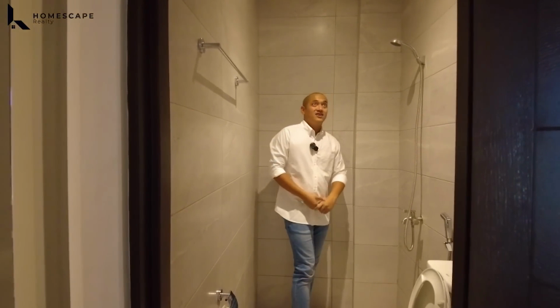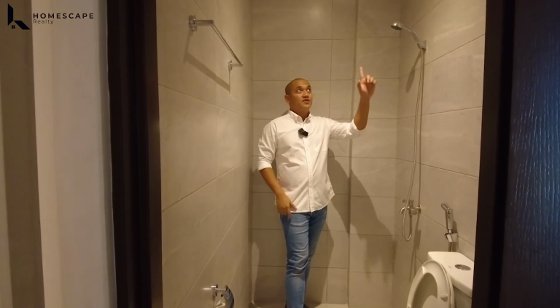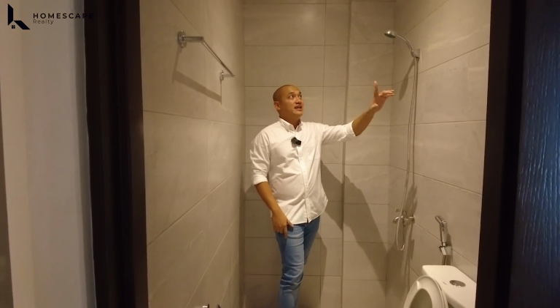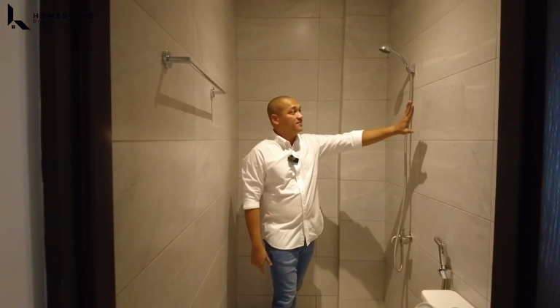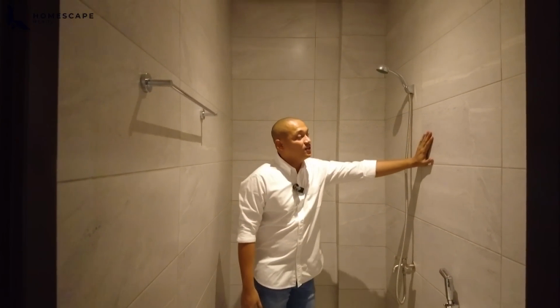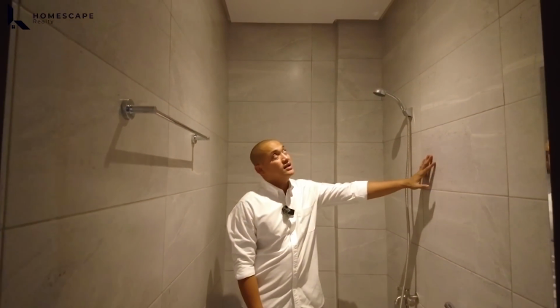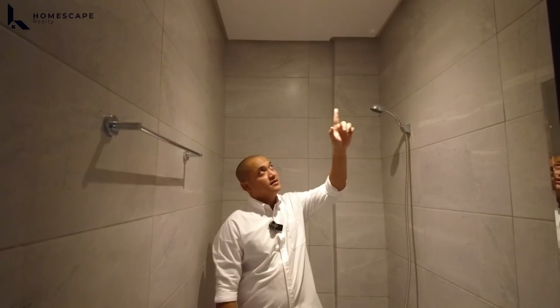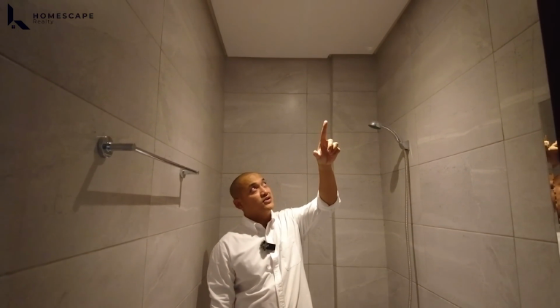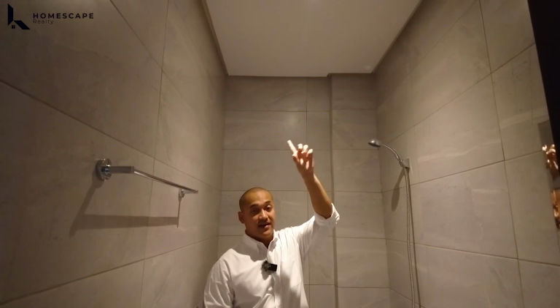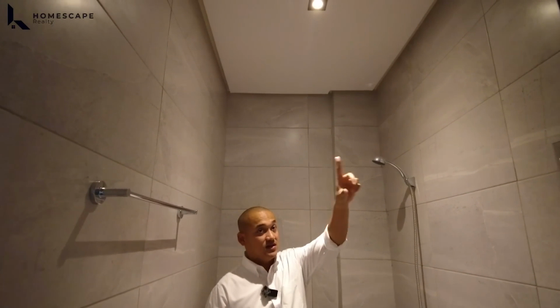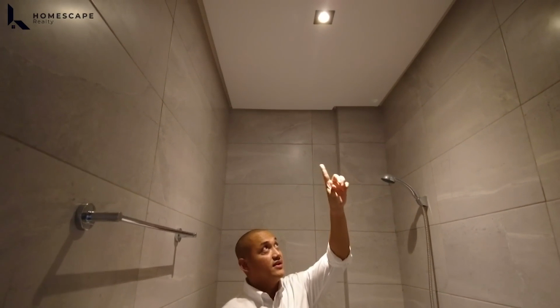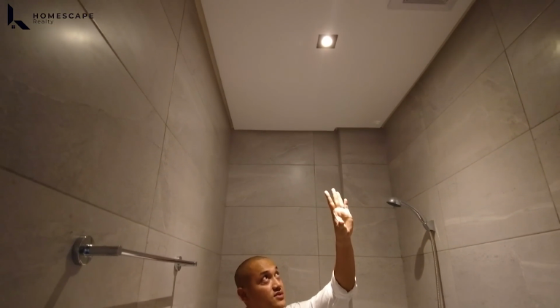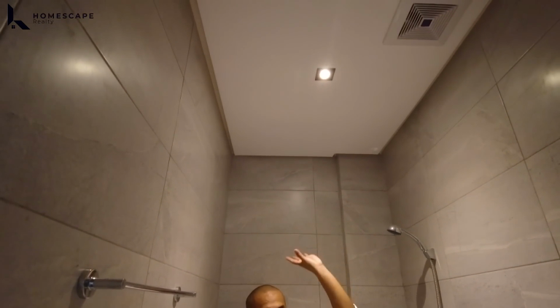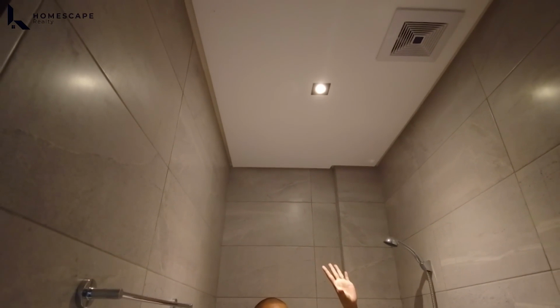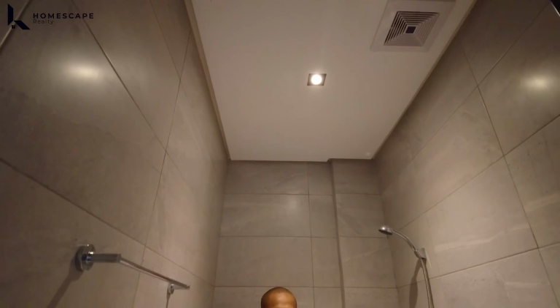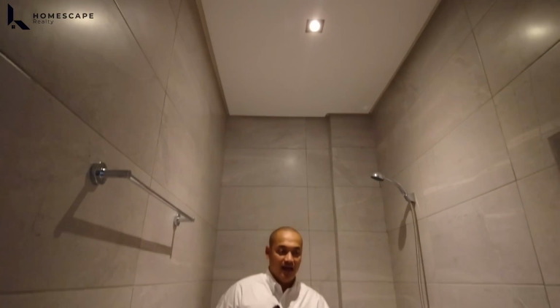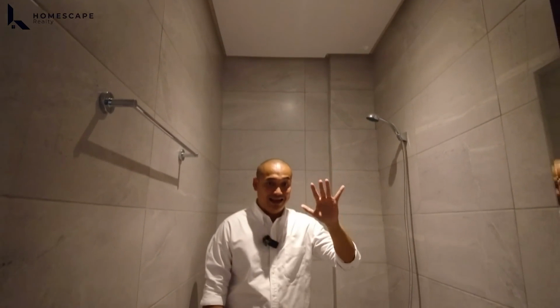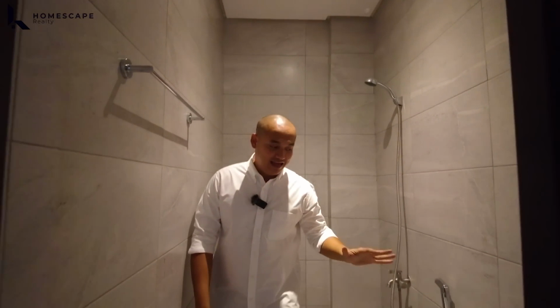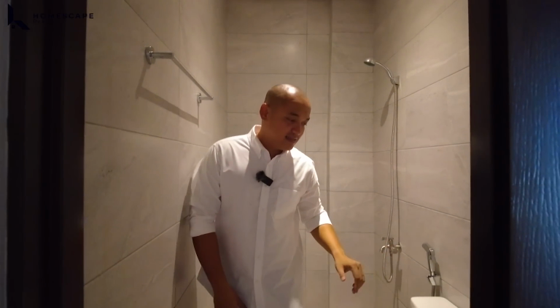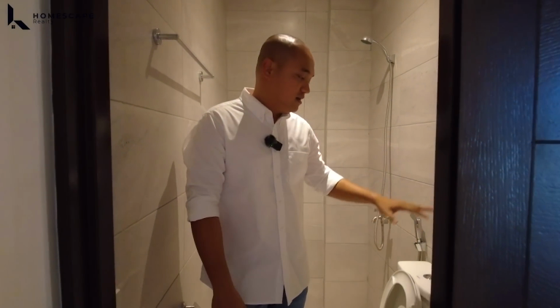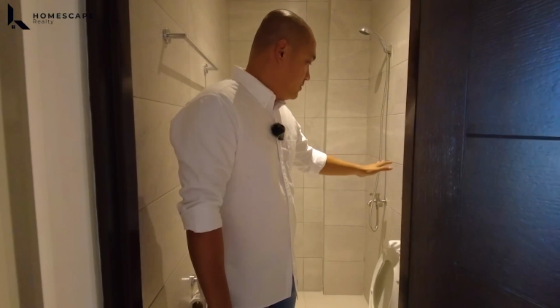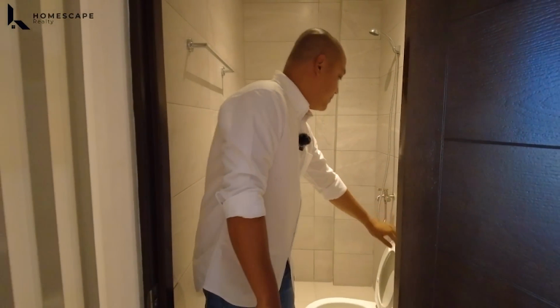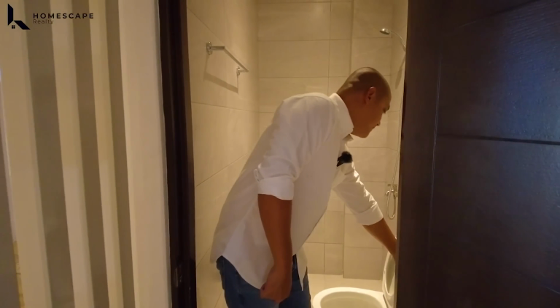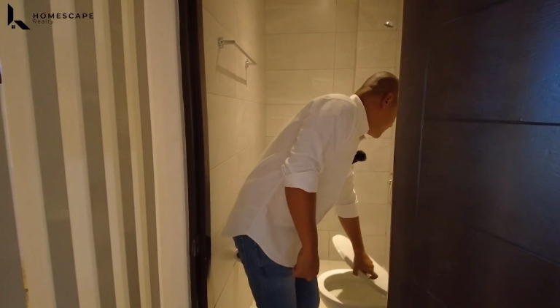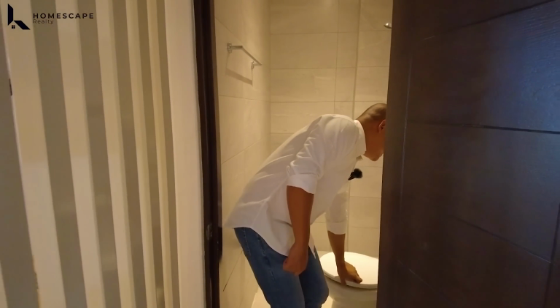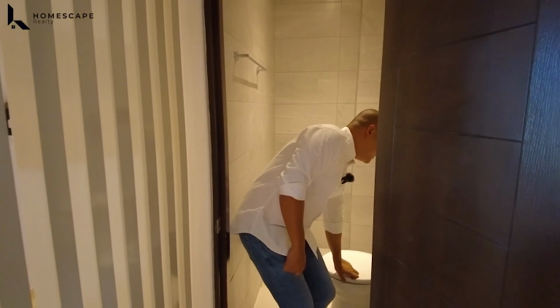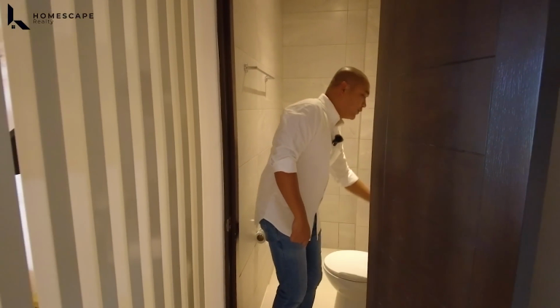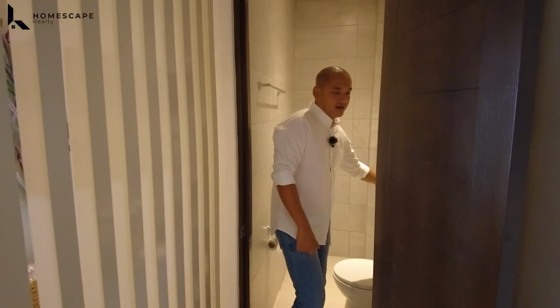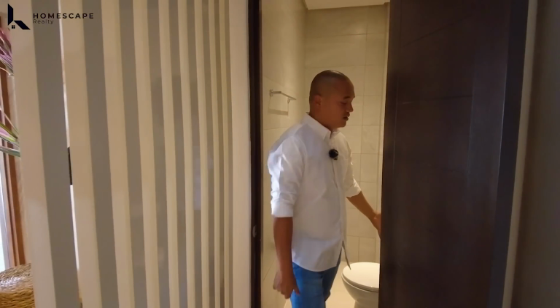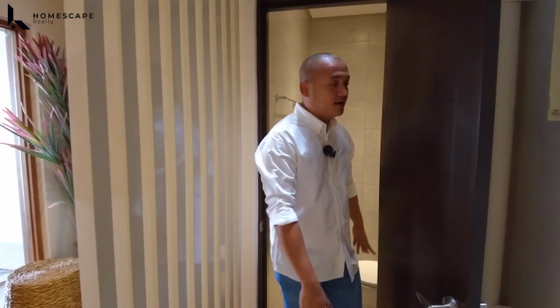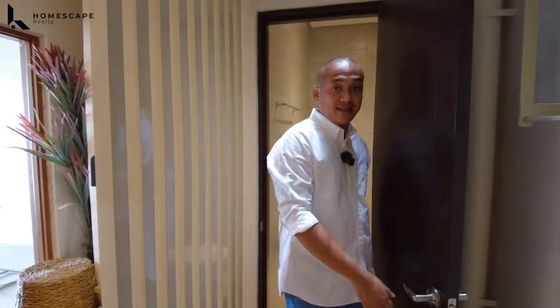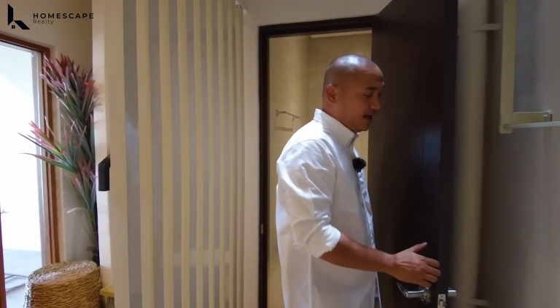Floor-to-ceiling tiled walls. We have an exhaust already installed in the ceiling and LED lights. OZ brand for our water closet and sink.